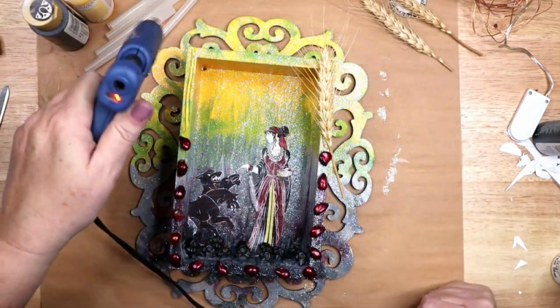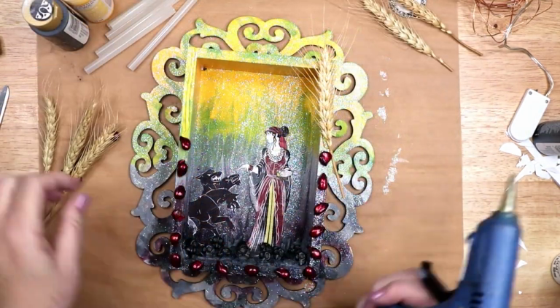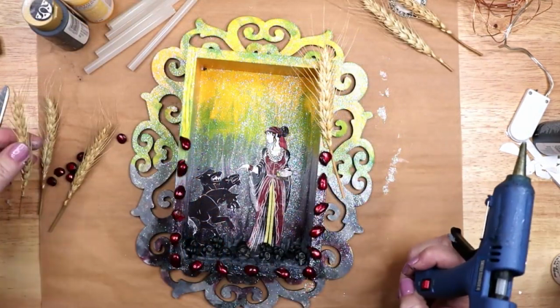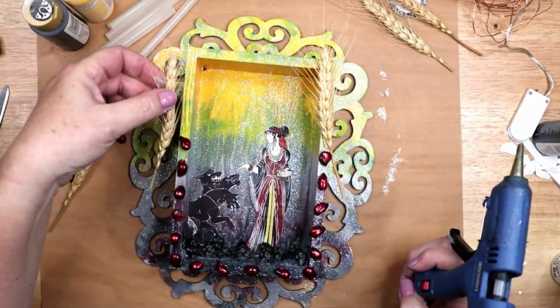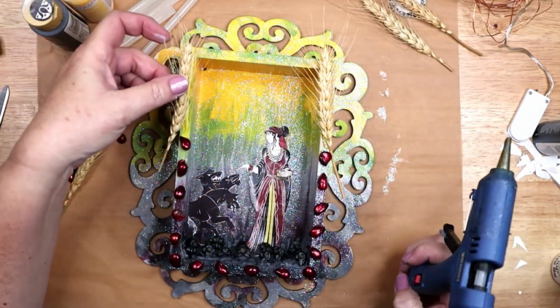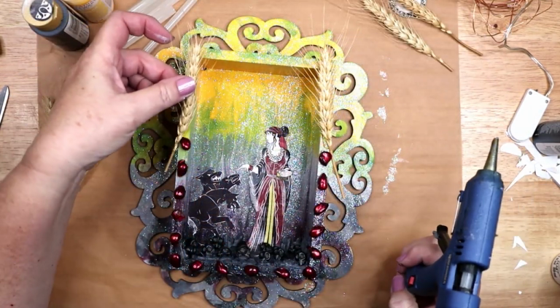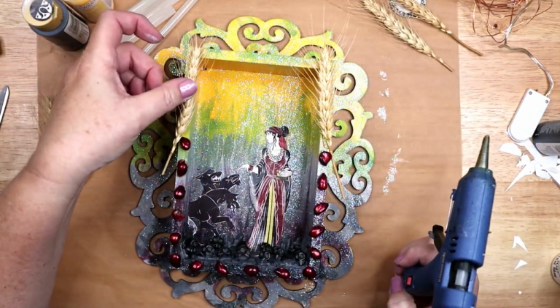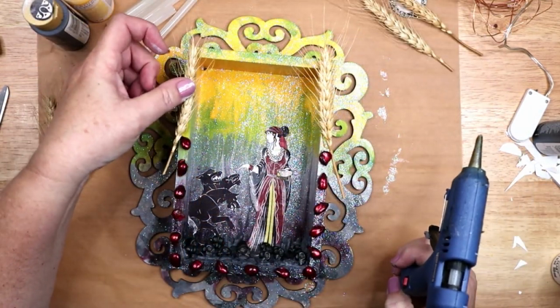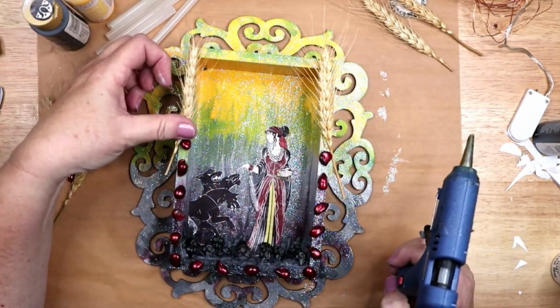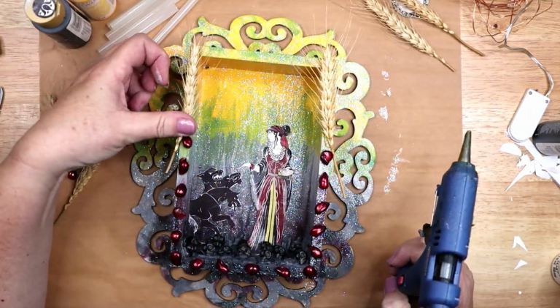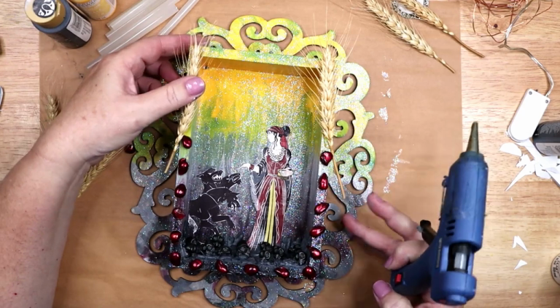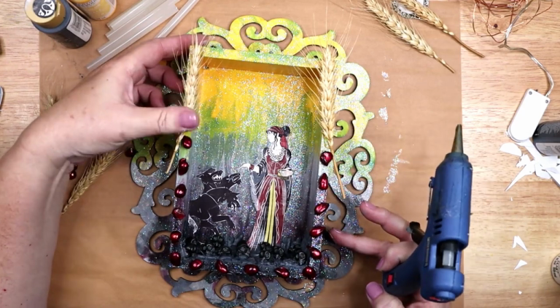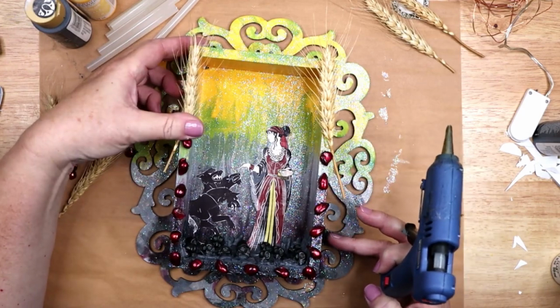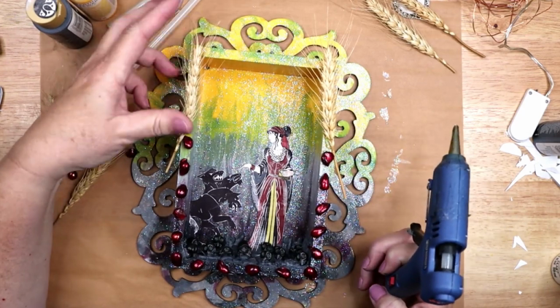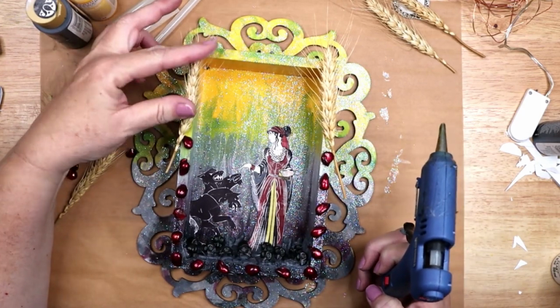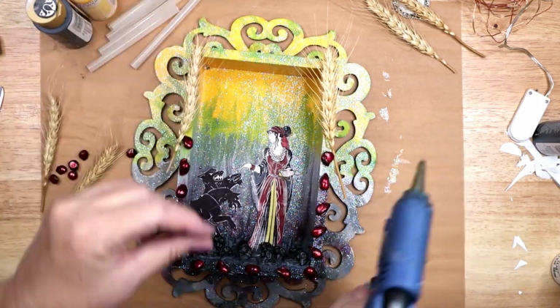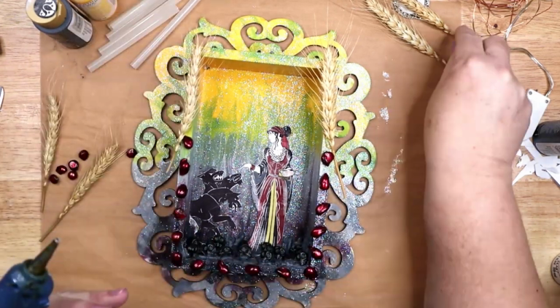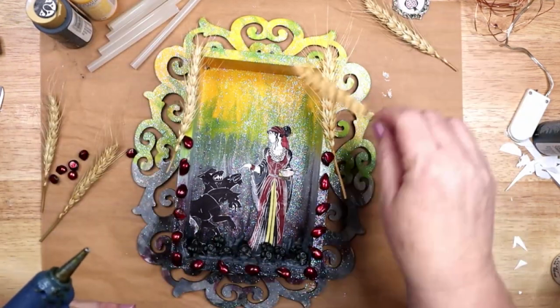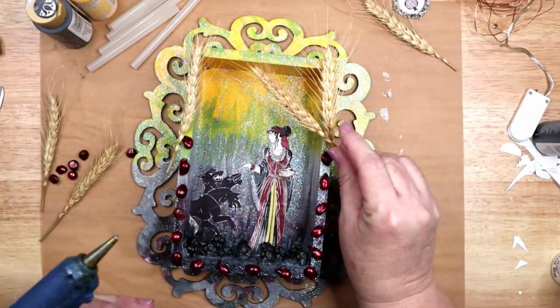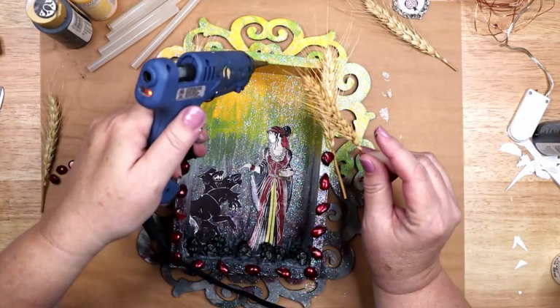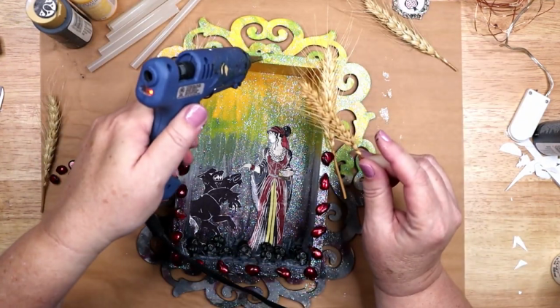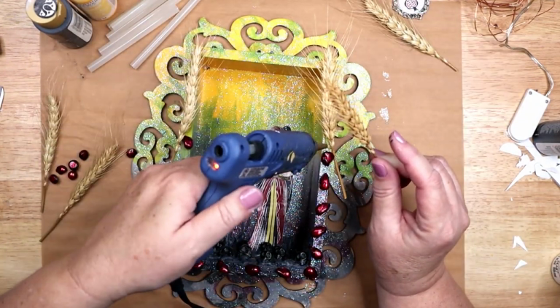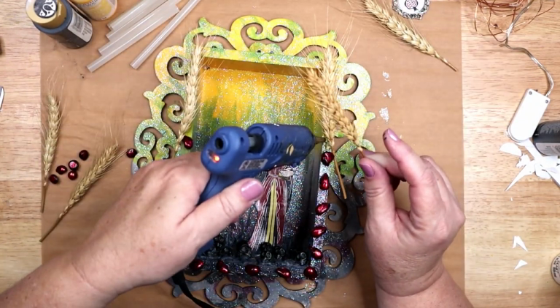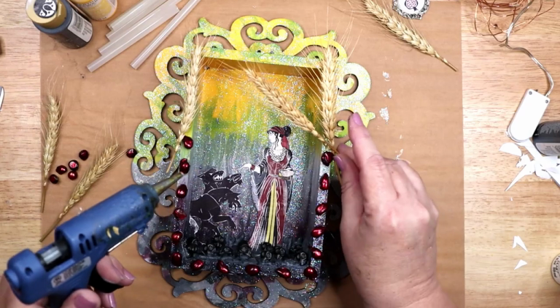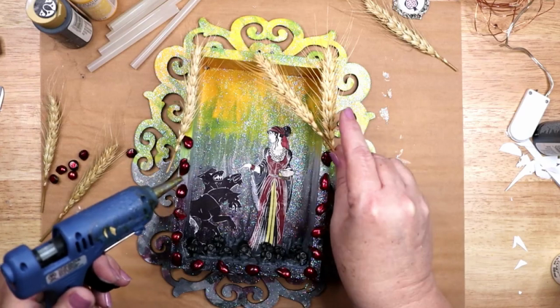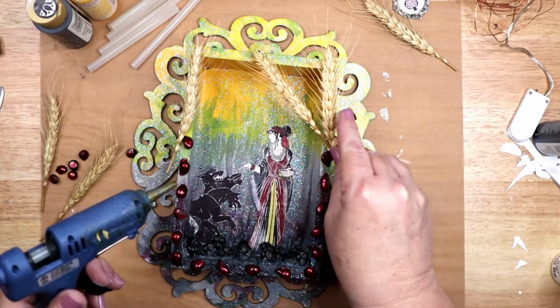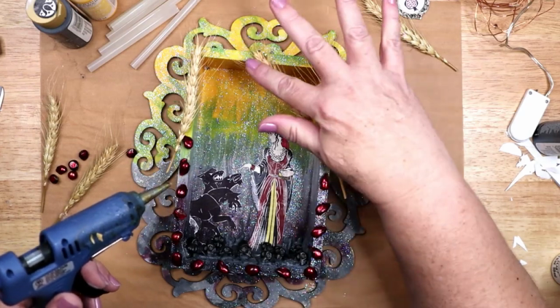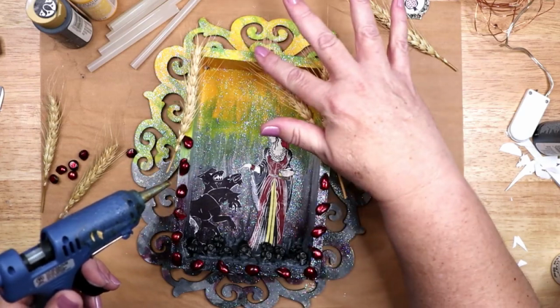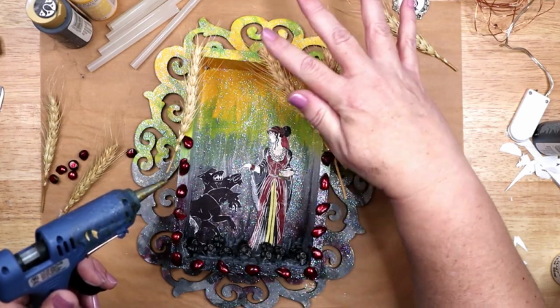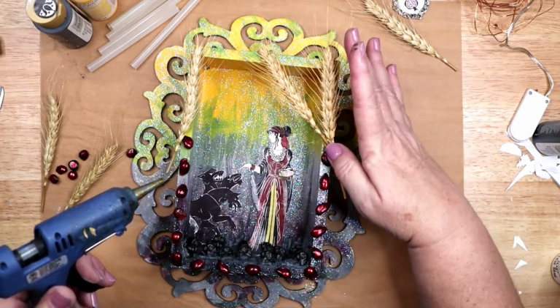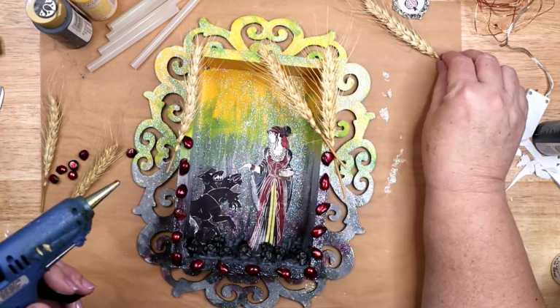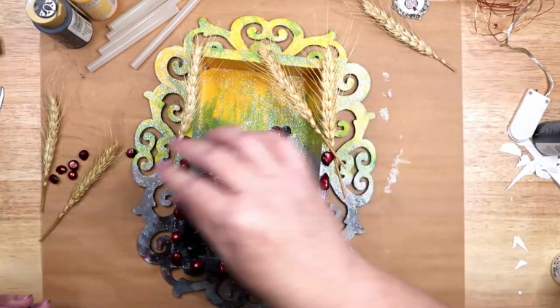At the top of the shrine, I decided to hot glue six pieces of wheat, three on each side, to represent agriculture and as a nod to Persephone's mother Demeter, with whom she lives for the rest of the year.